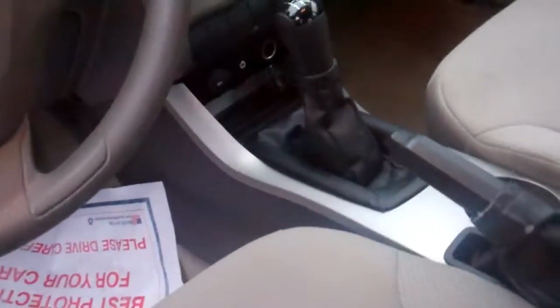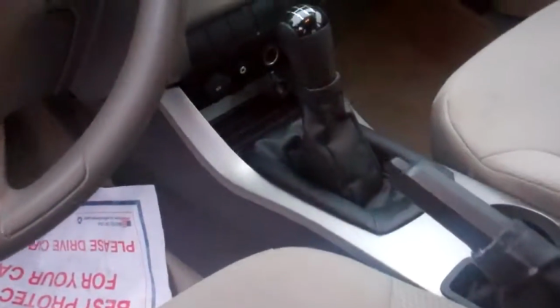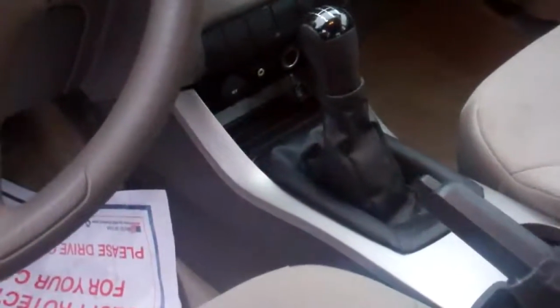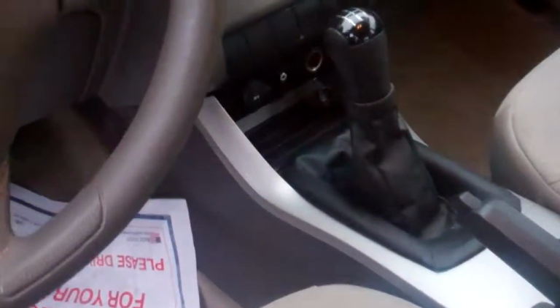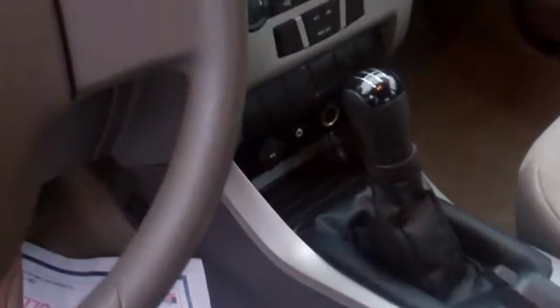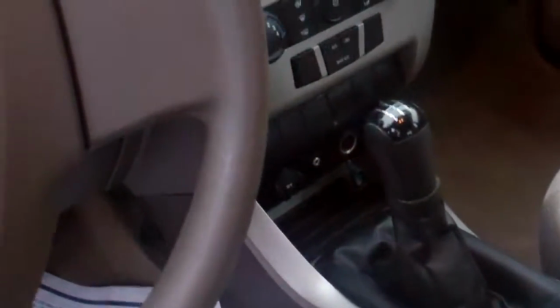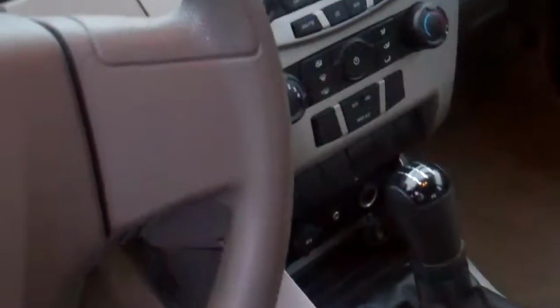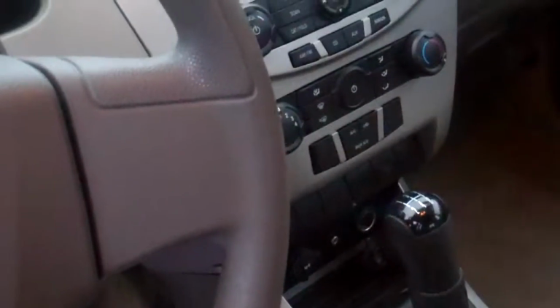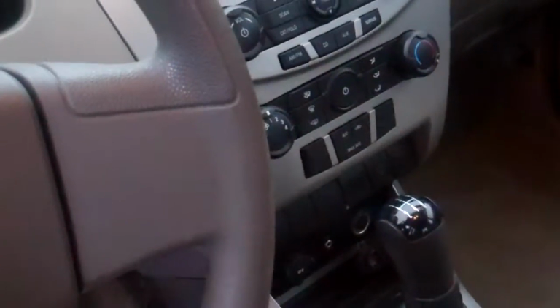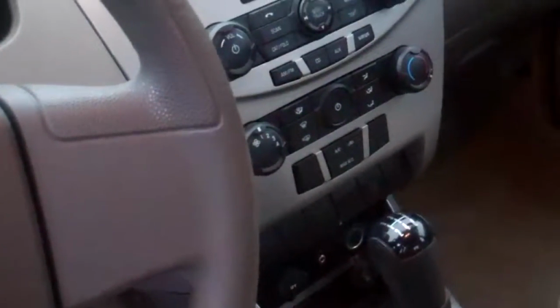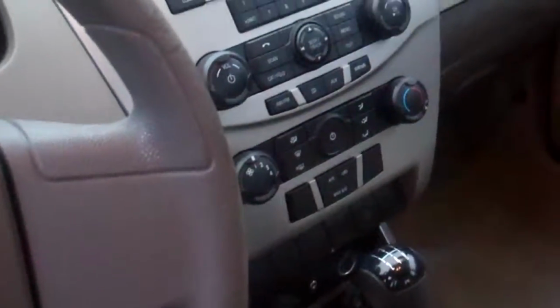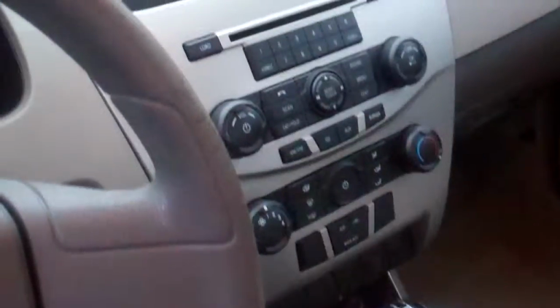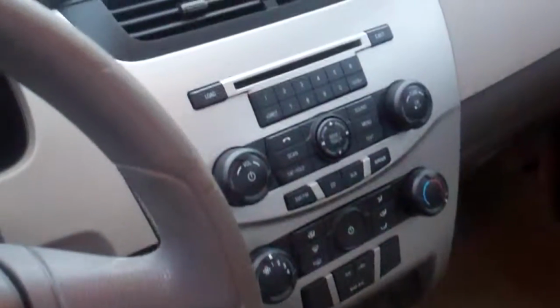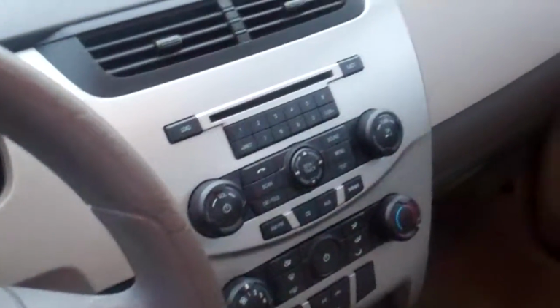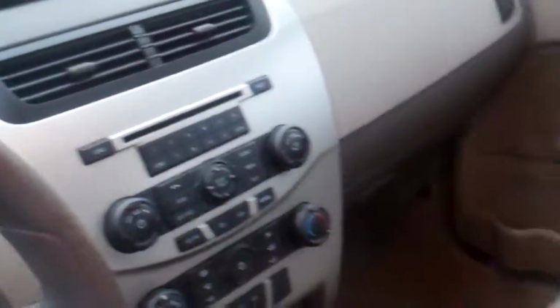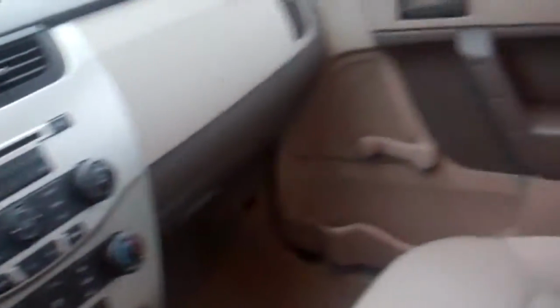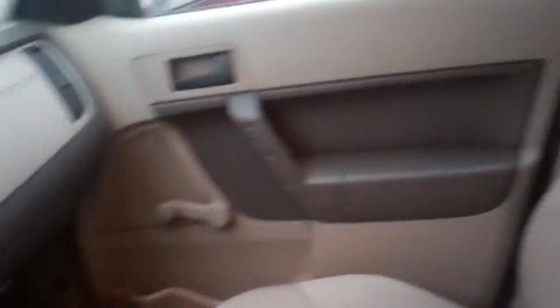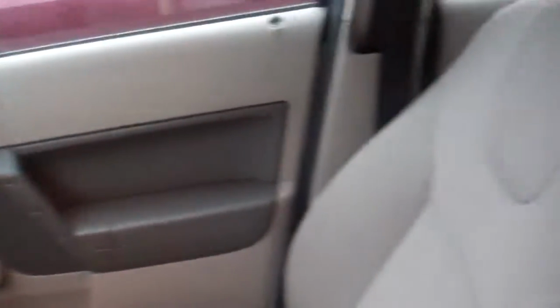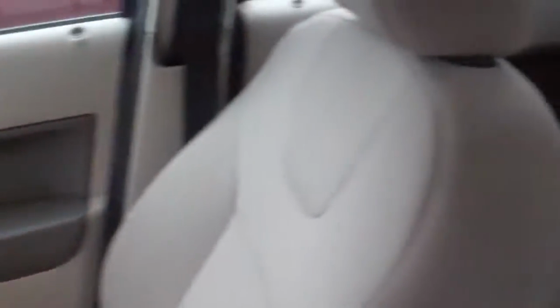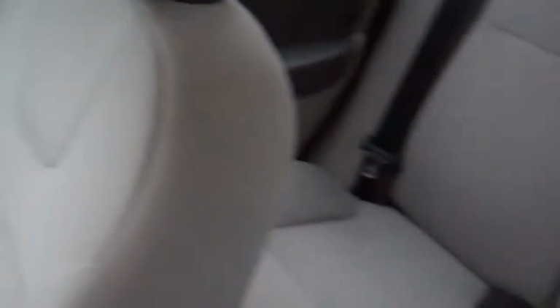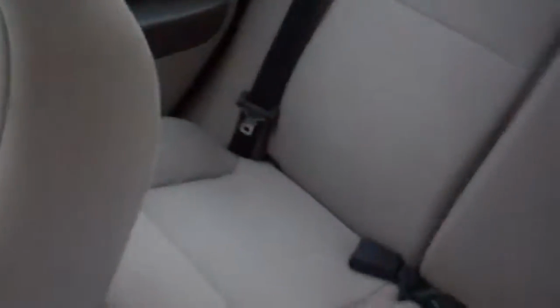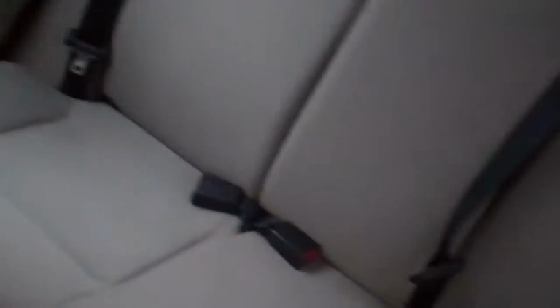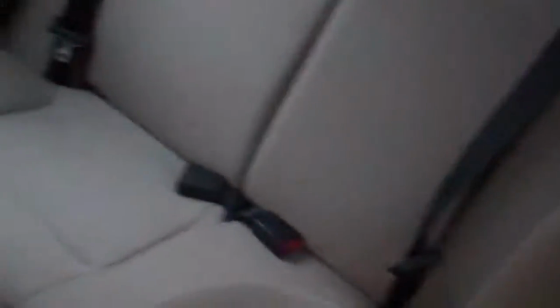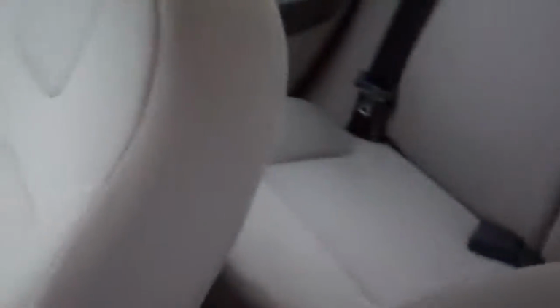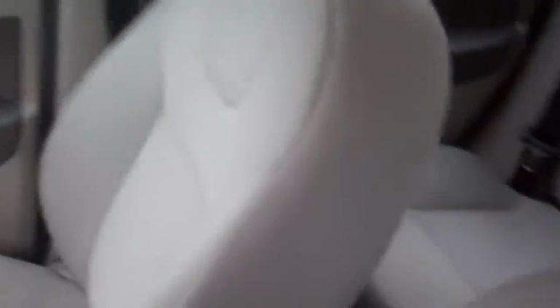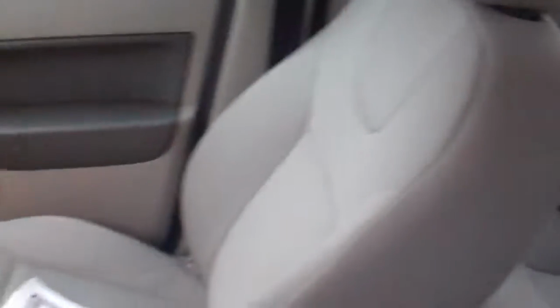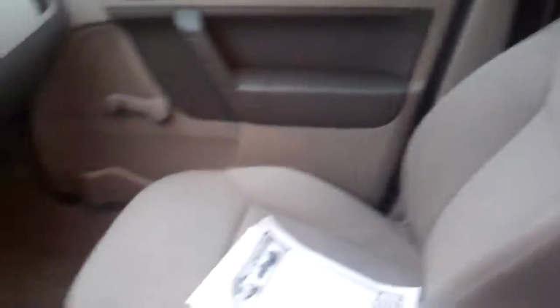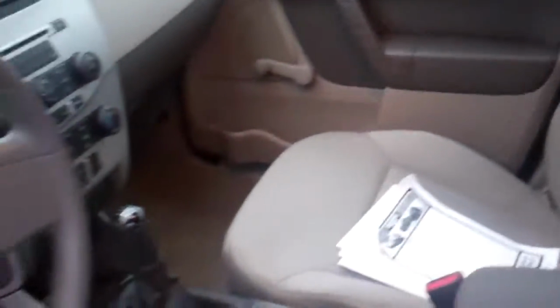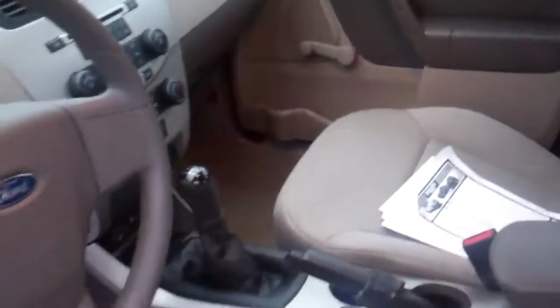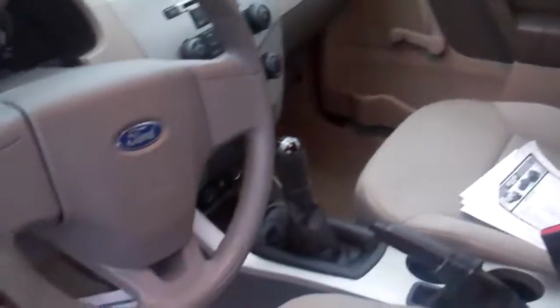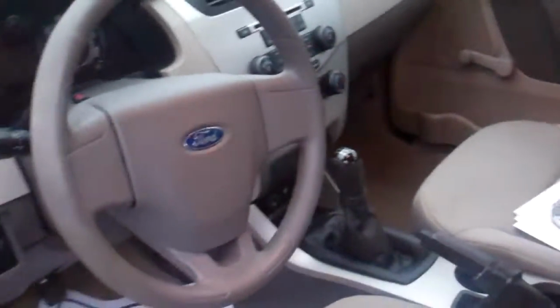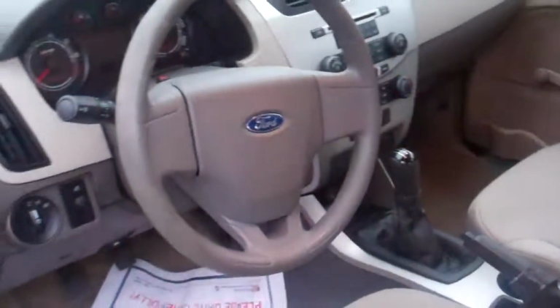It does have an auxiliary outlet so she can plug in her iPhone though — it's not without equipment. Air conditioning, Sirius satellite radio, CD player. Clean, comfortable cloth interior. Just a beautiful all-around car.